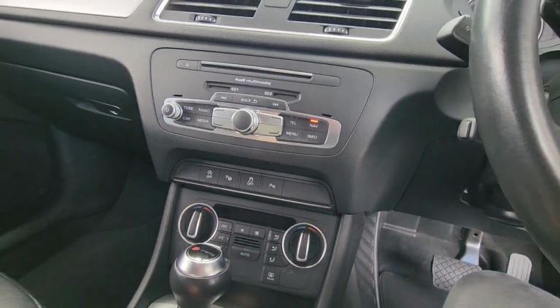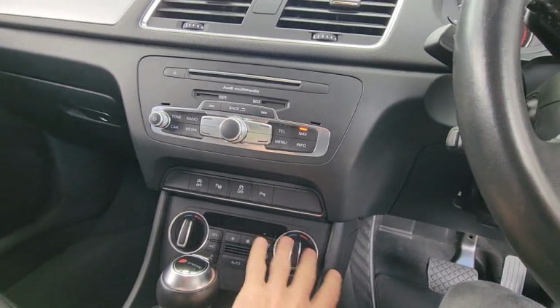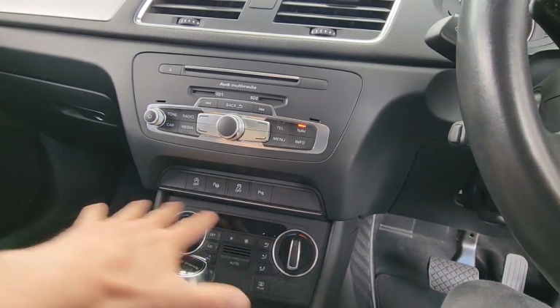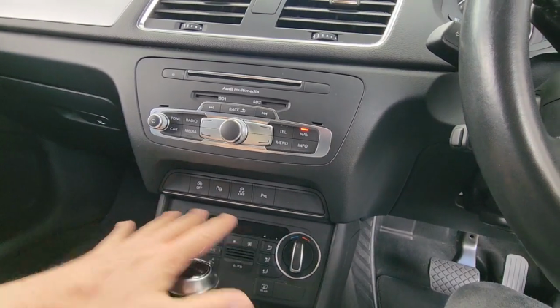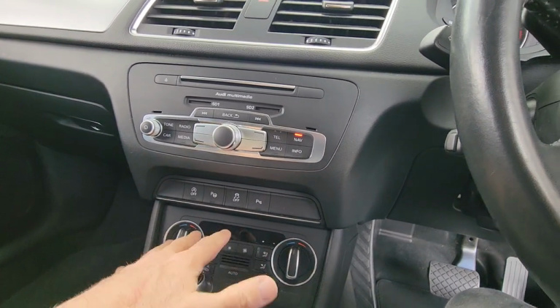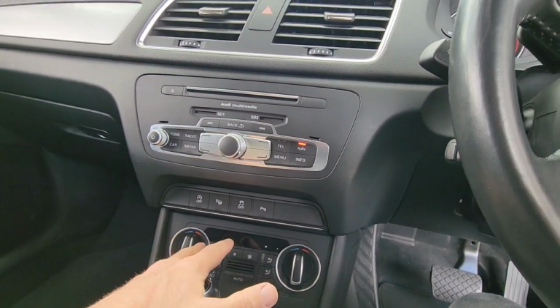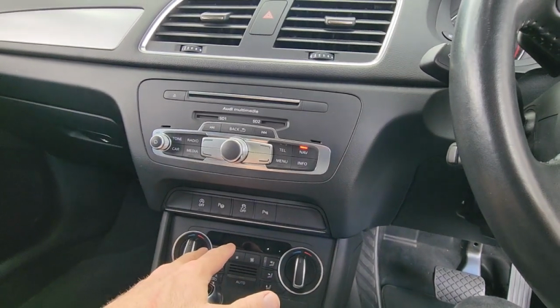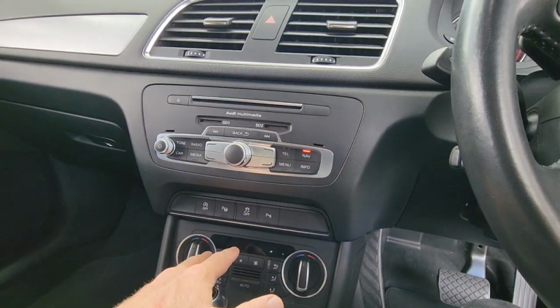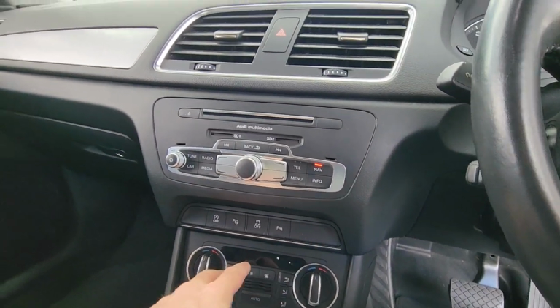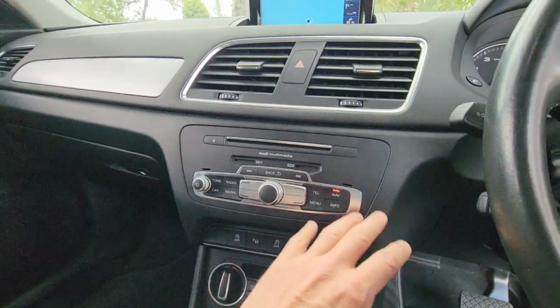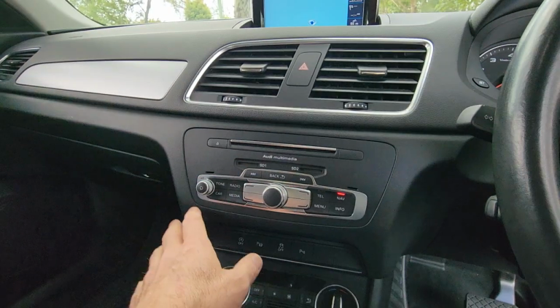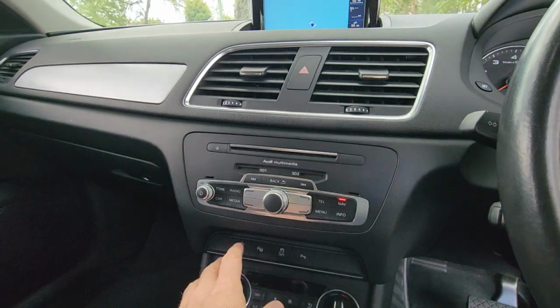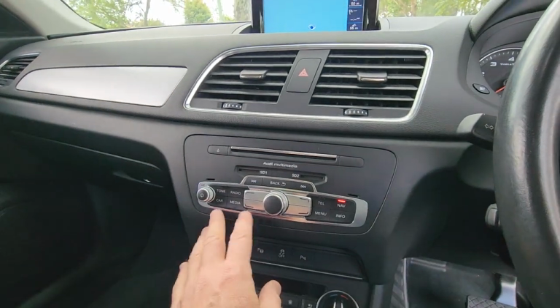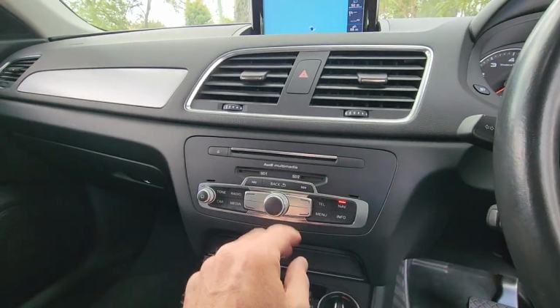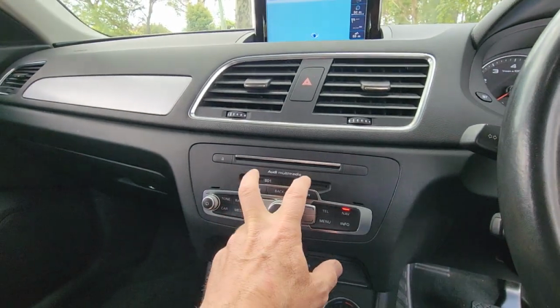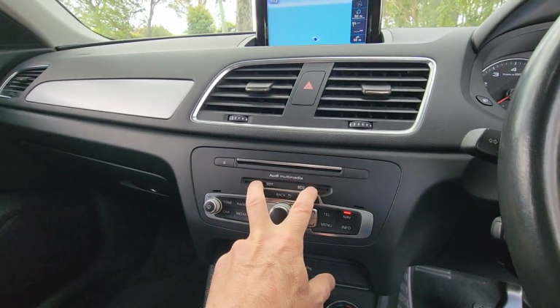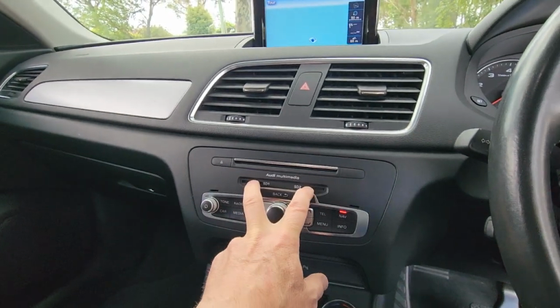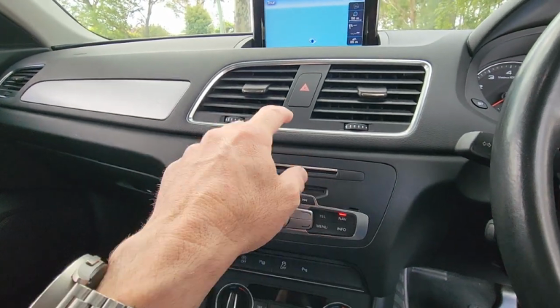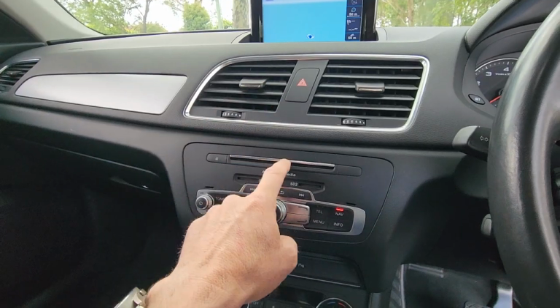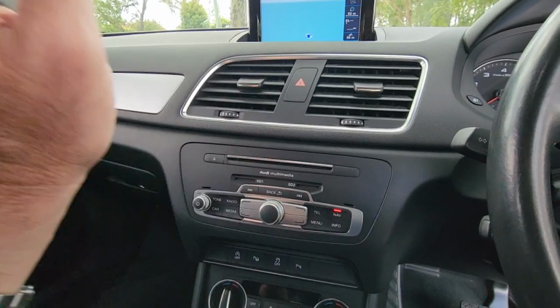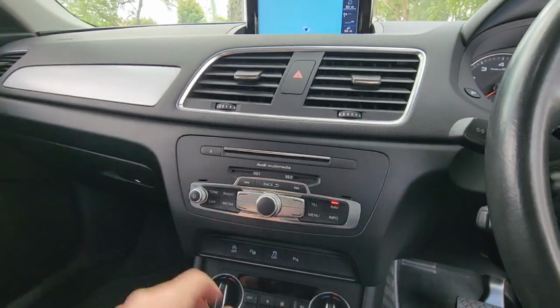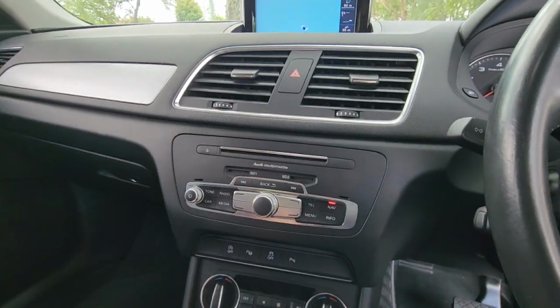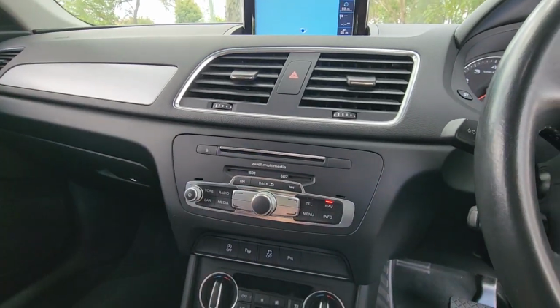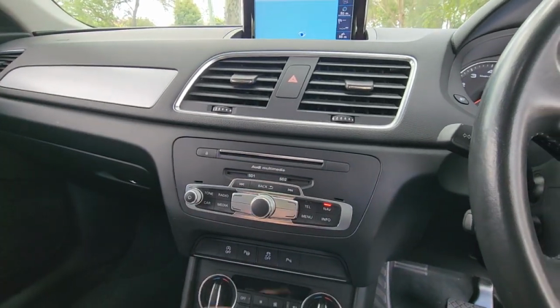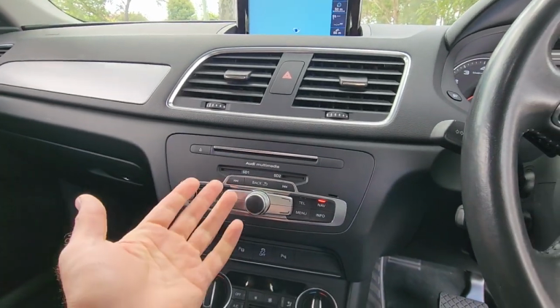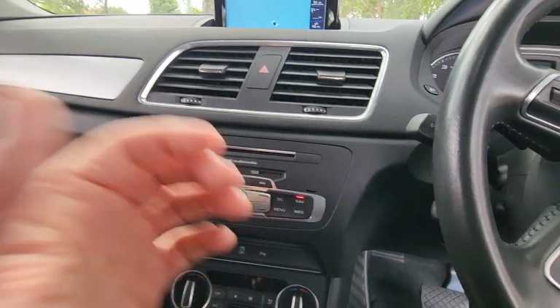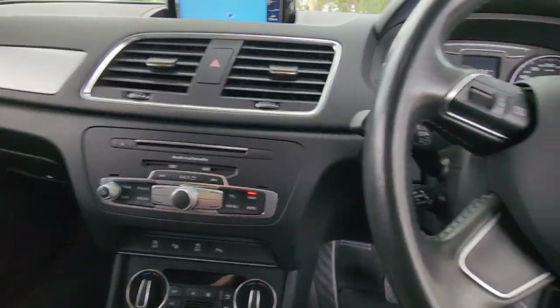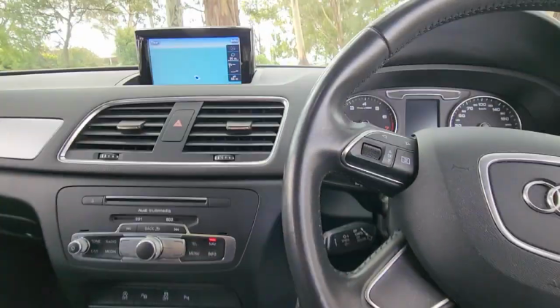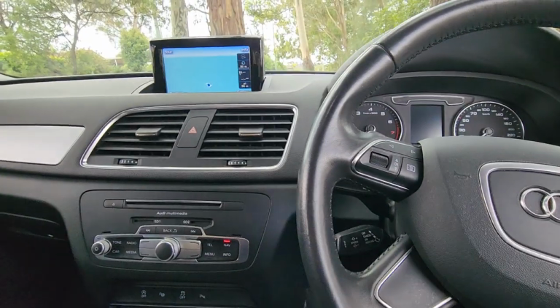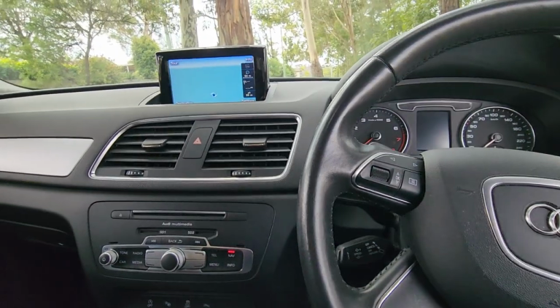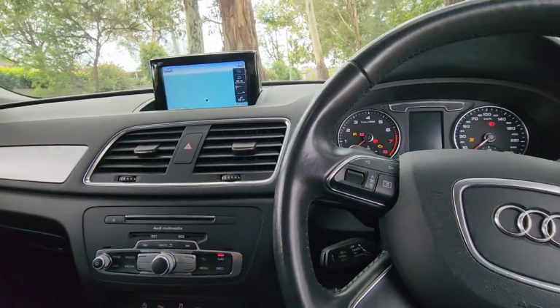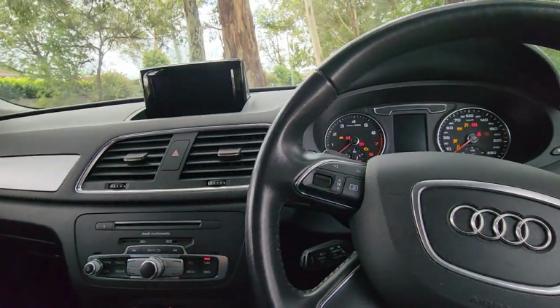You can see here all dual-zone climate control air, Bluetooth, your music and so forth, SD cards, CD player, nav and so forth.